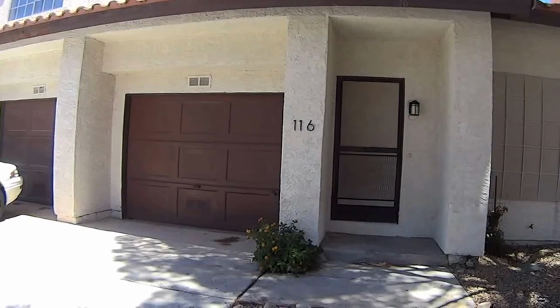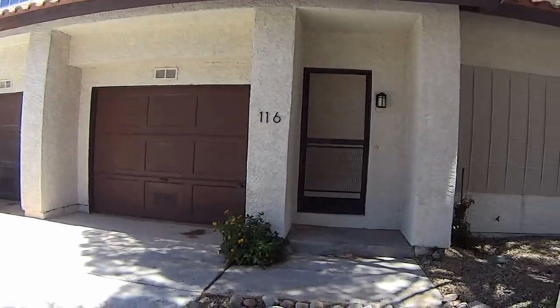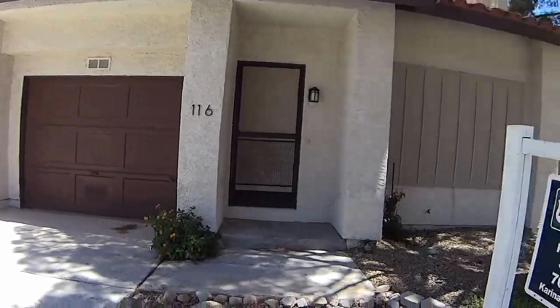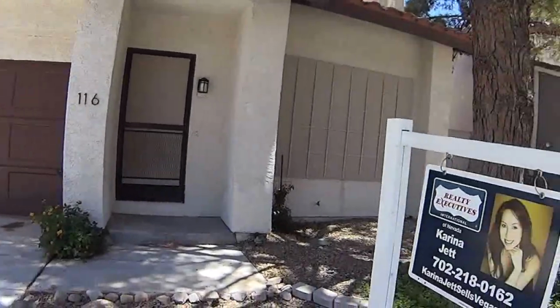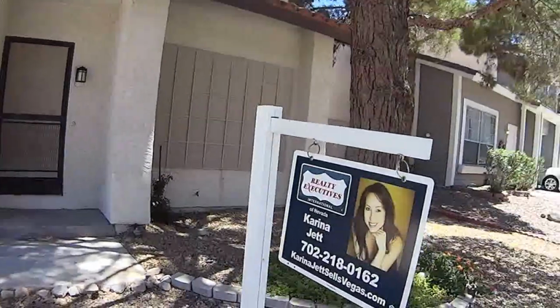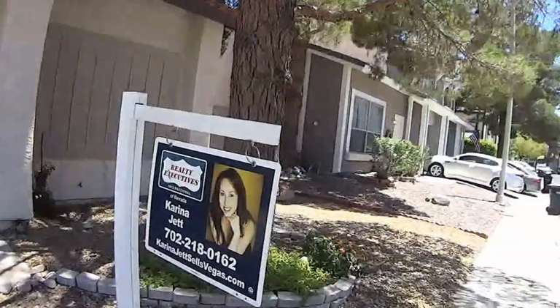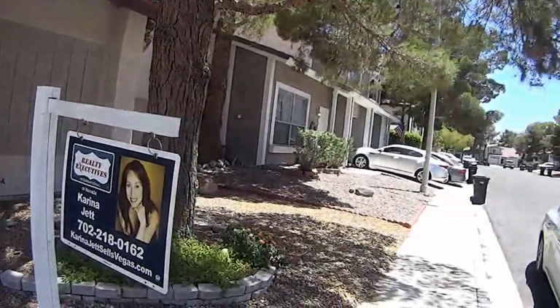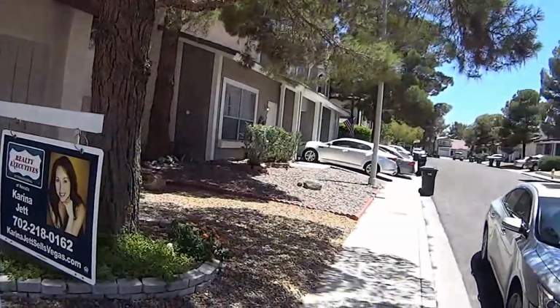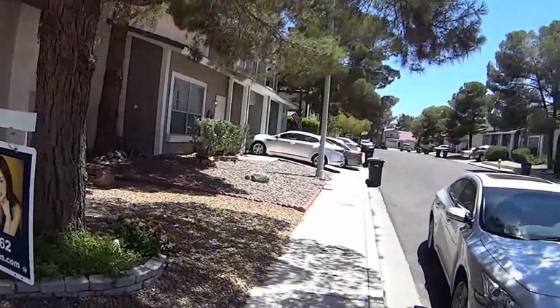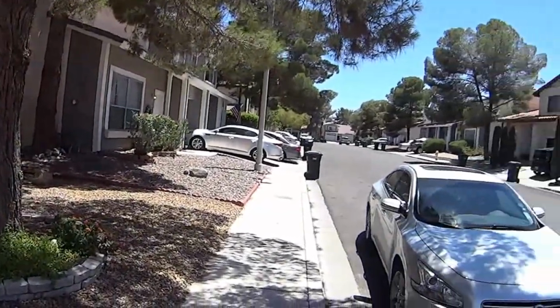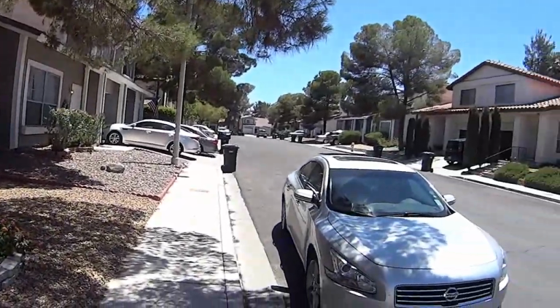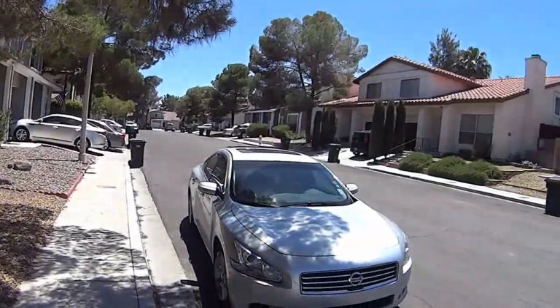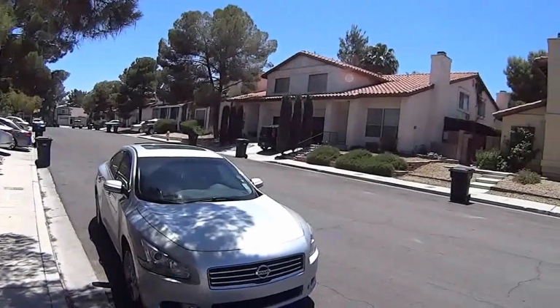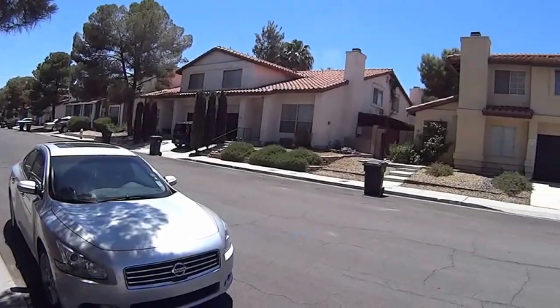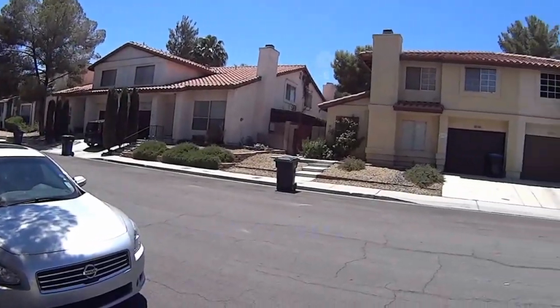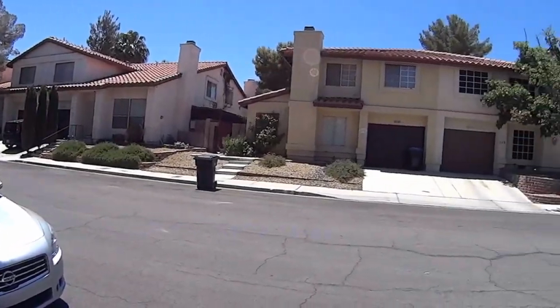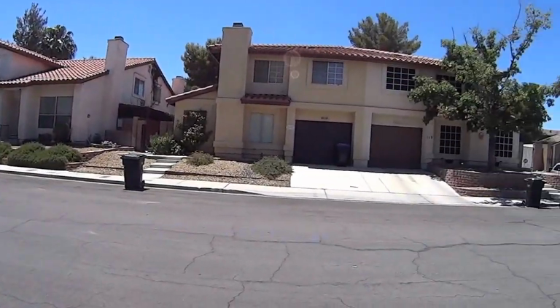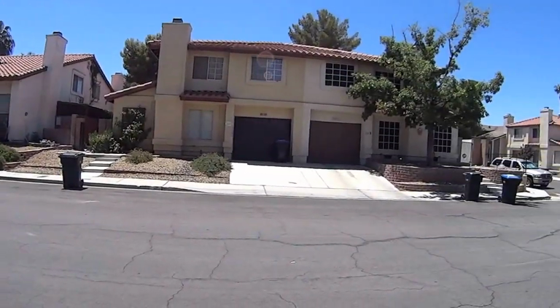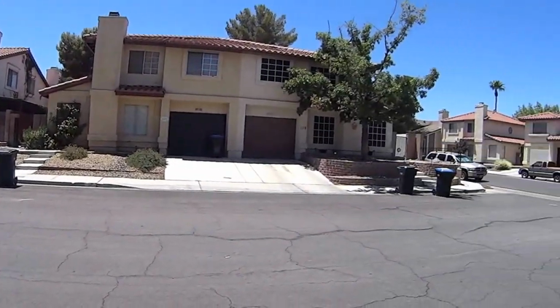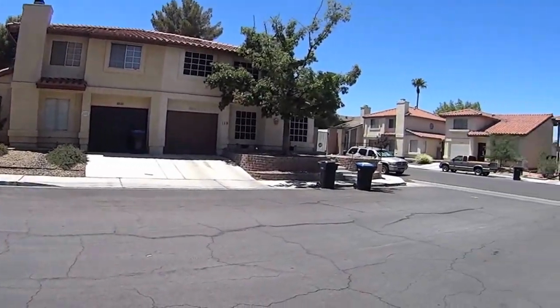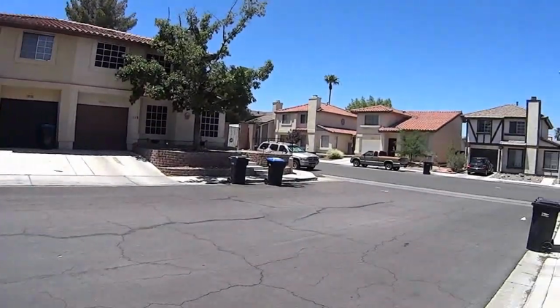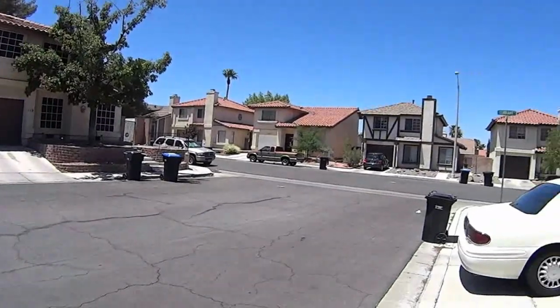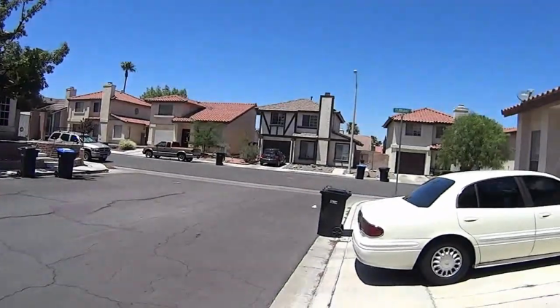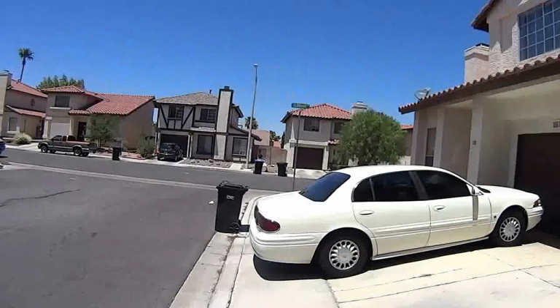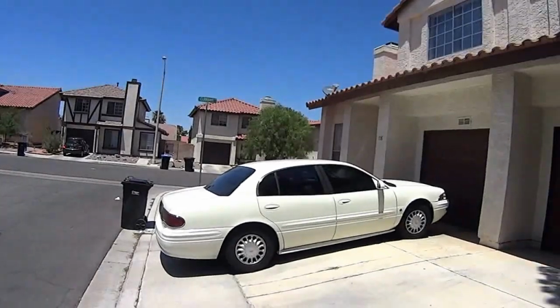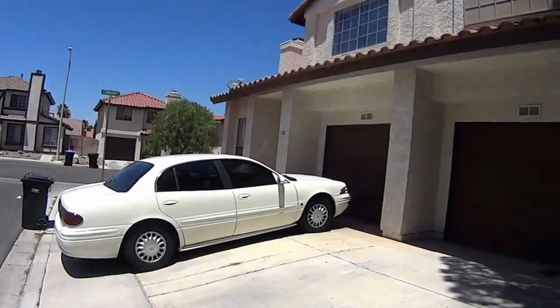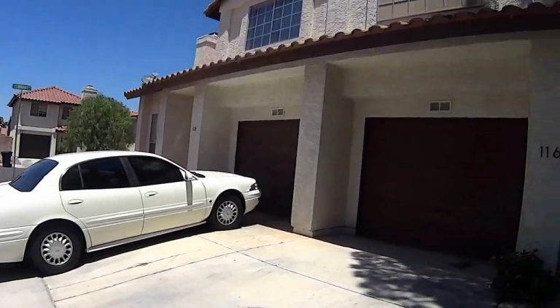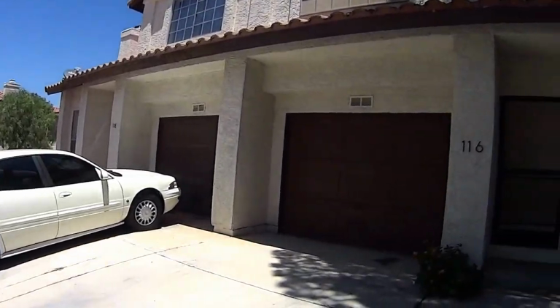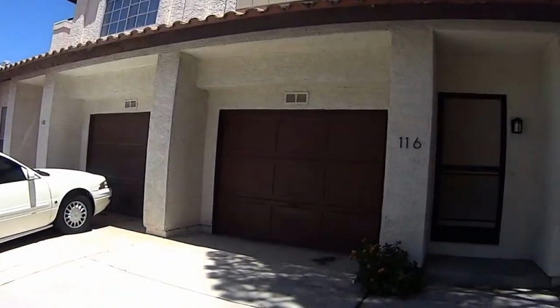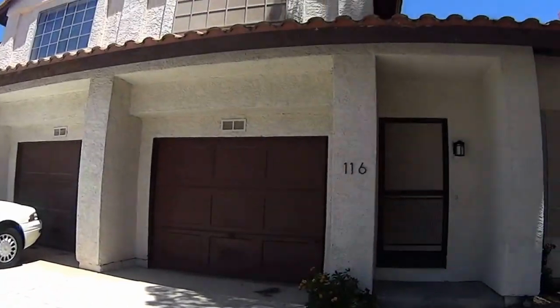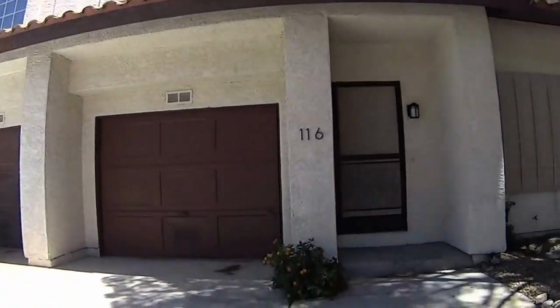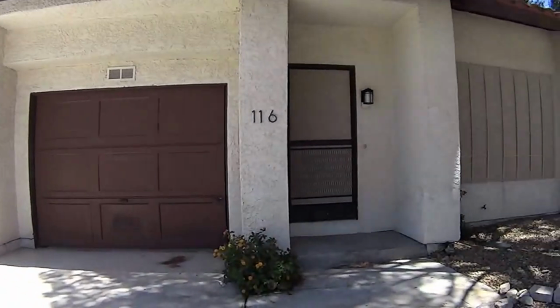I'm at 116 Blueberry. This is a townhouse community, and it's actually quiet. There's a dog locked up in the garage next door, but I don't think he's going to be a problem.